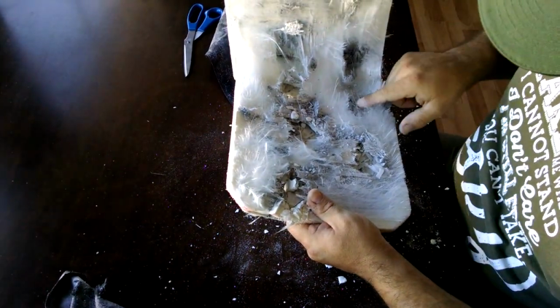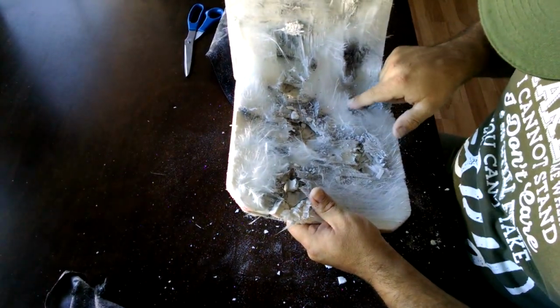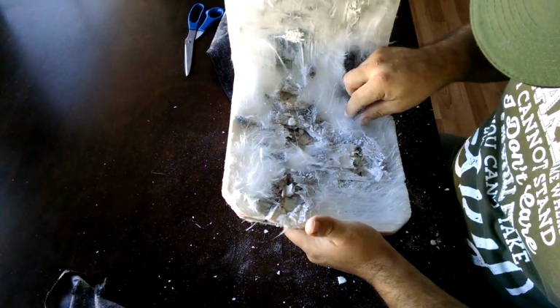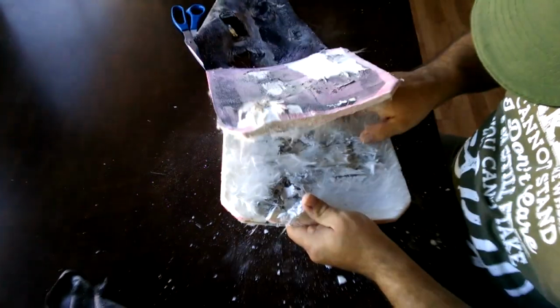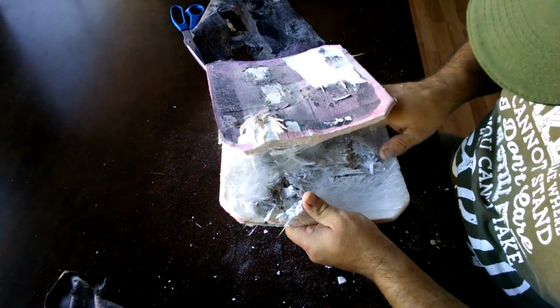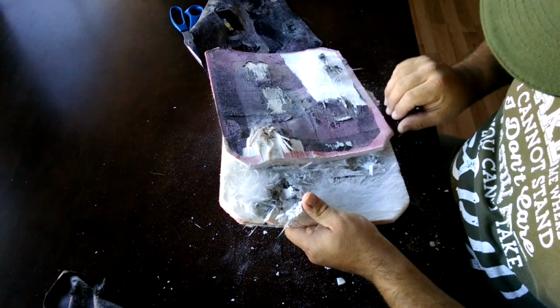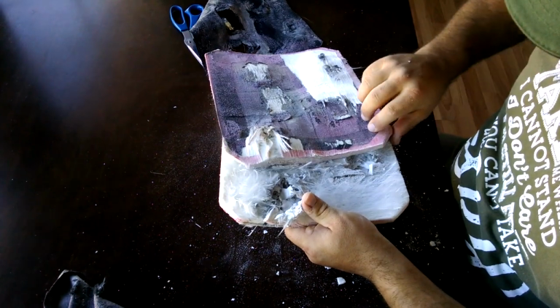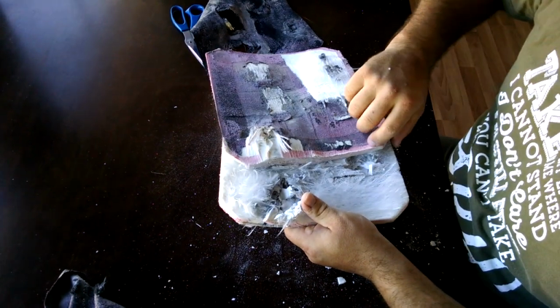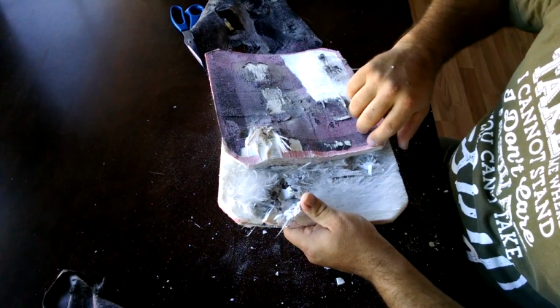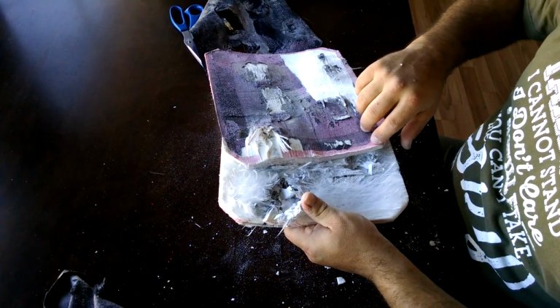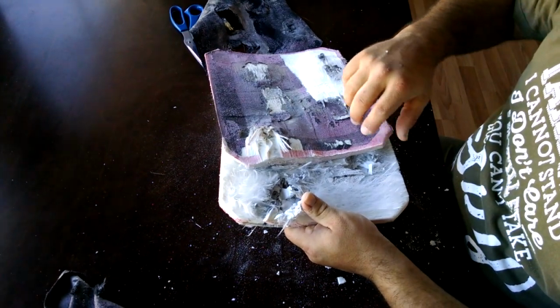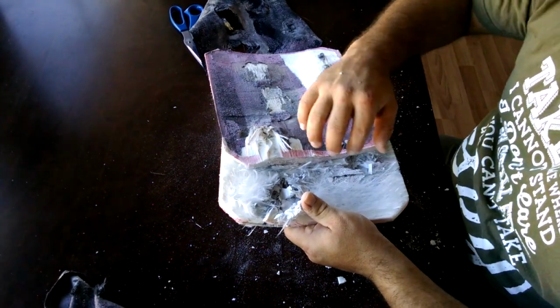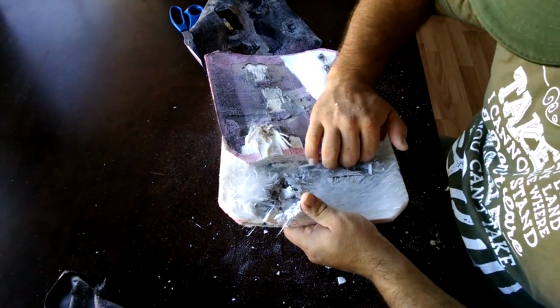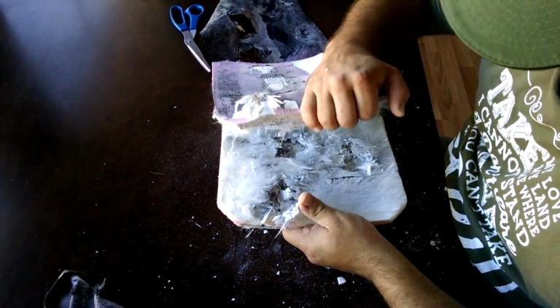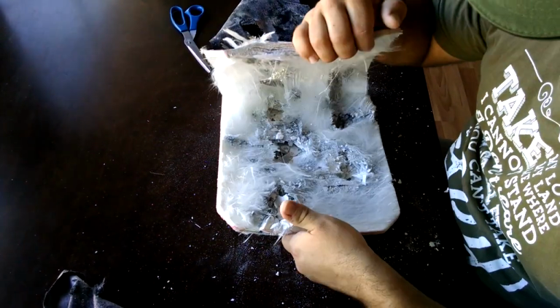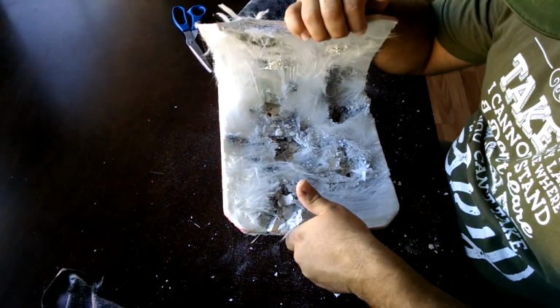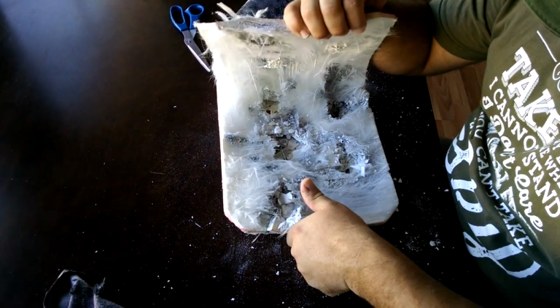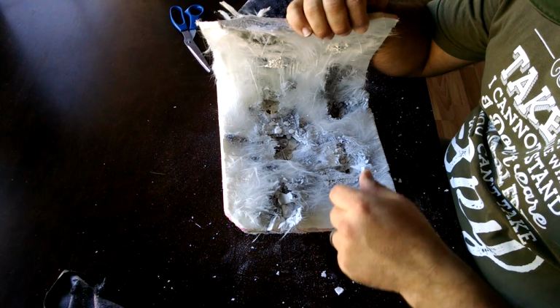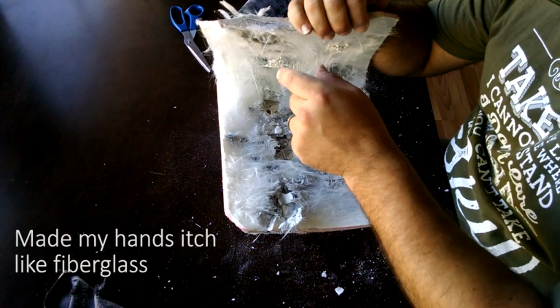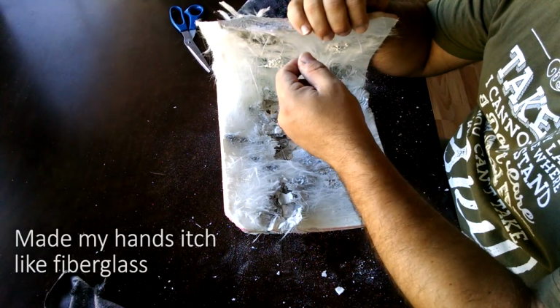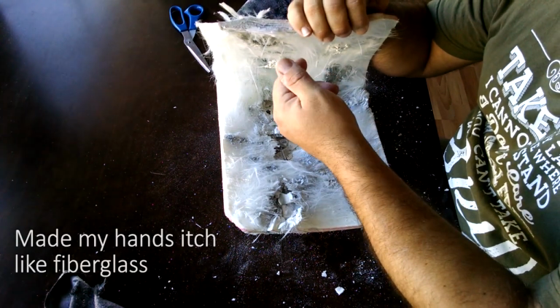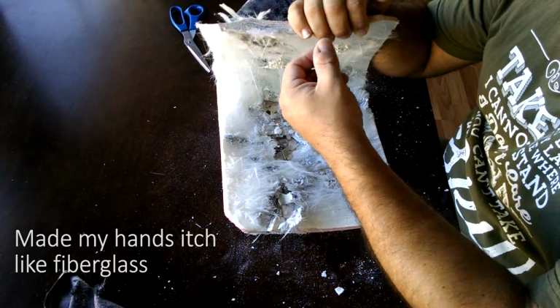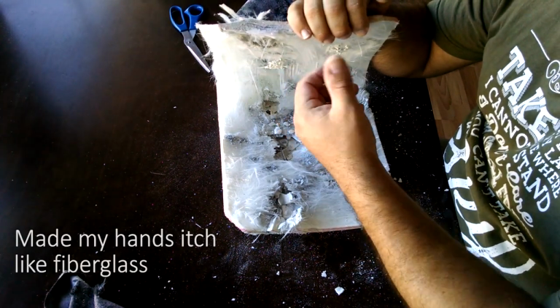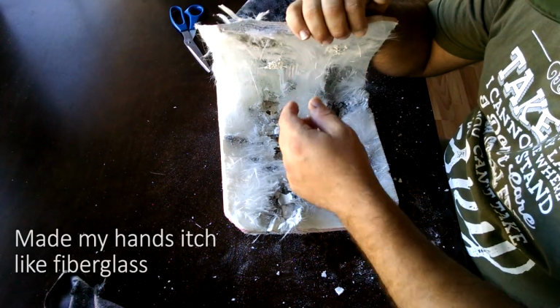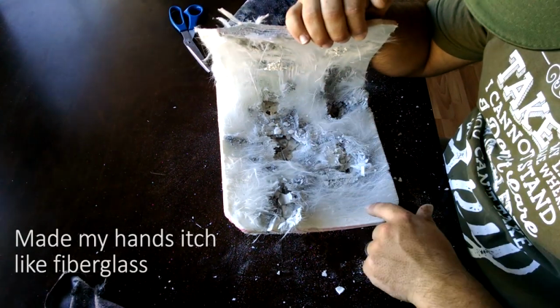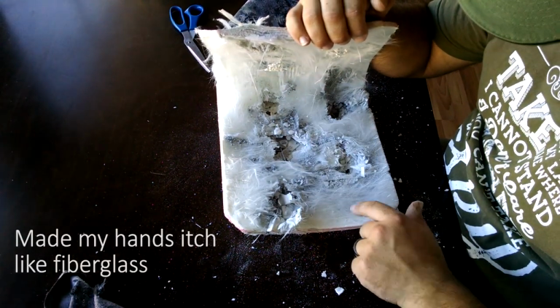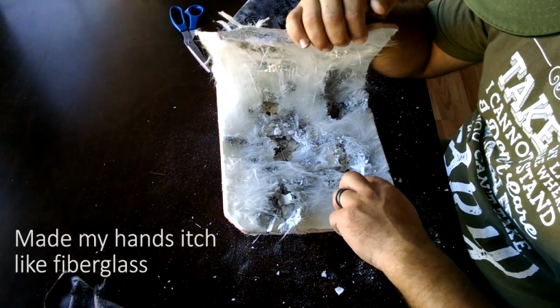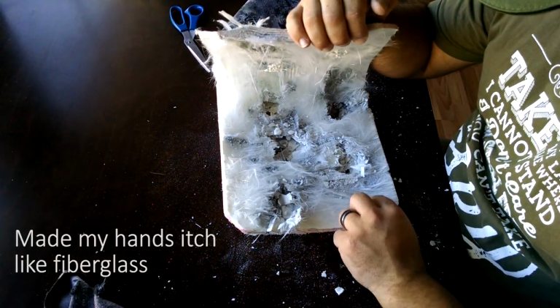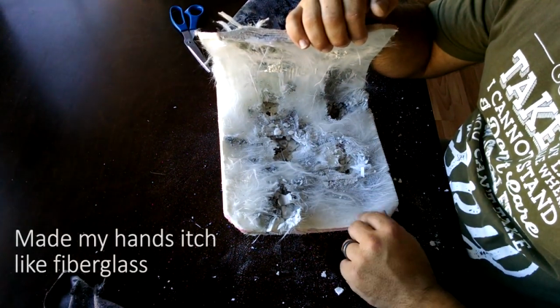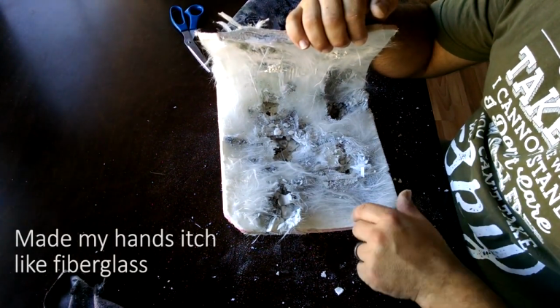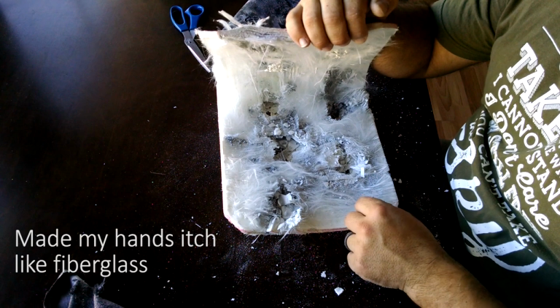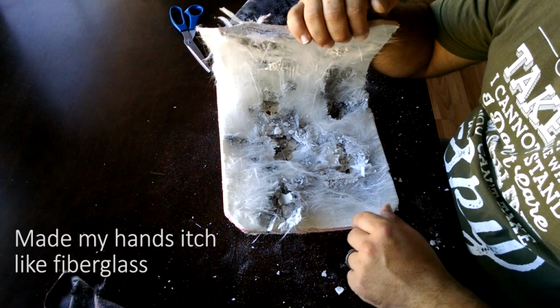These are — maybe I shouldn't be breathing on stuff — these are very, very fine fibers. It's like cotton candy. I don't know how well that's showing up on the video.